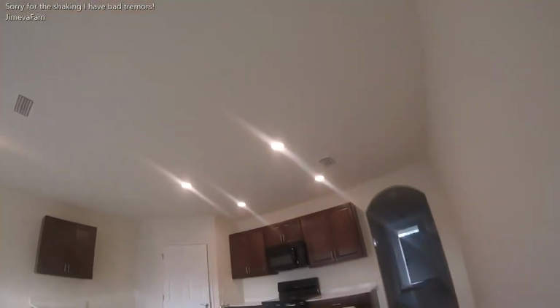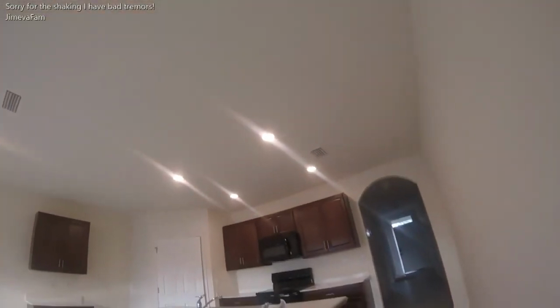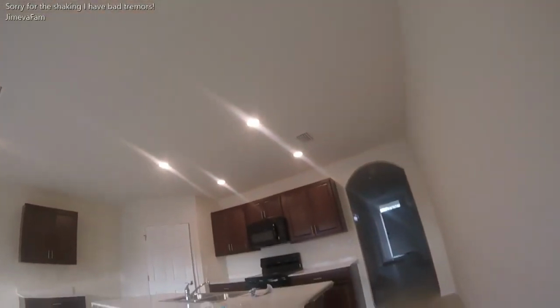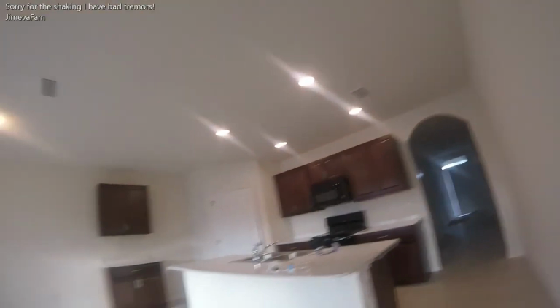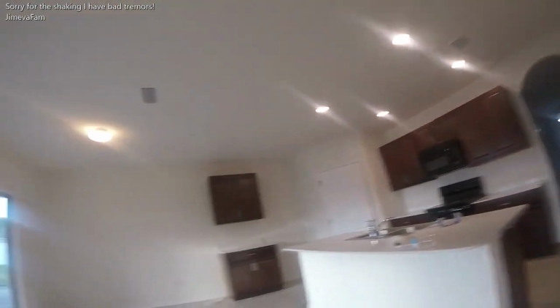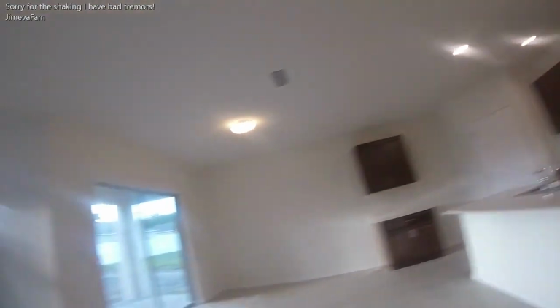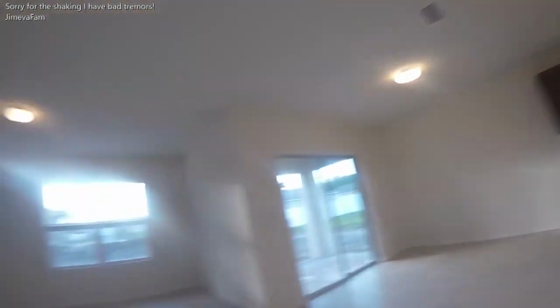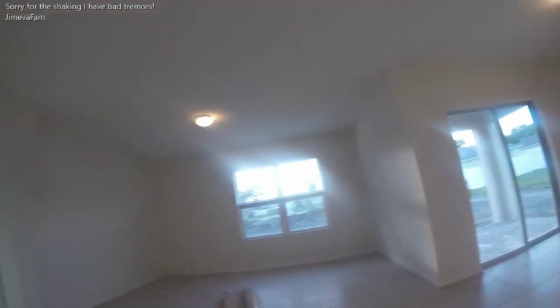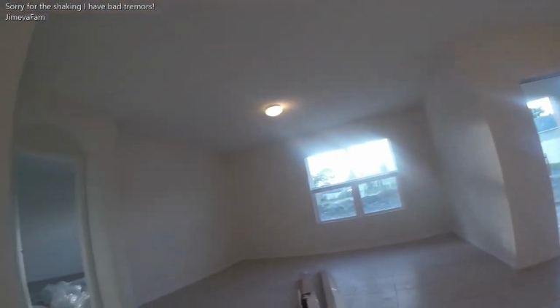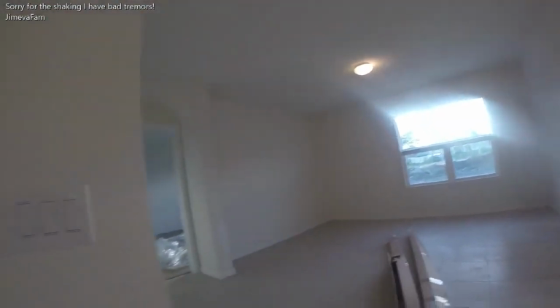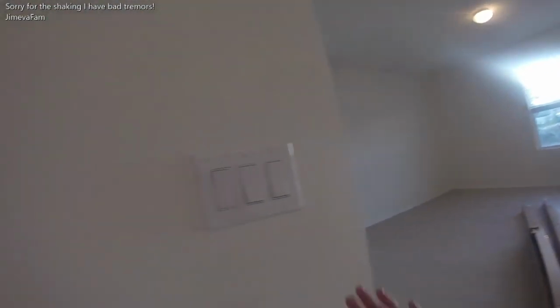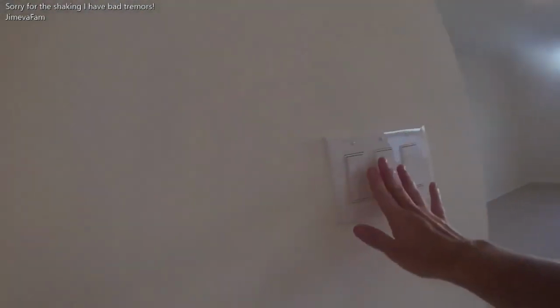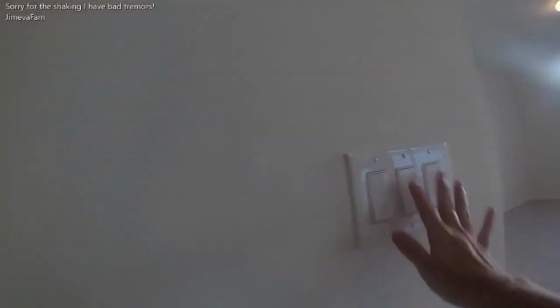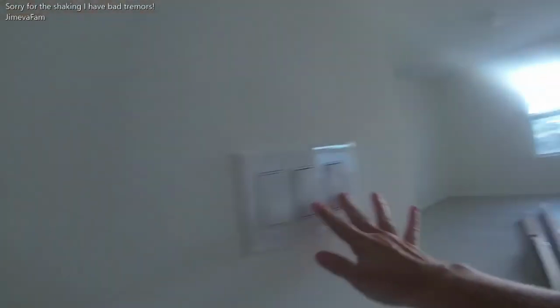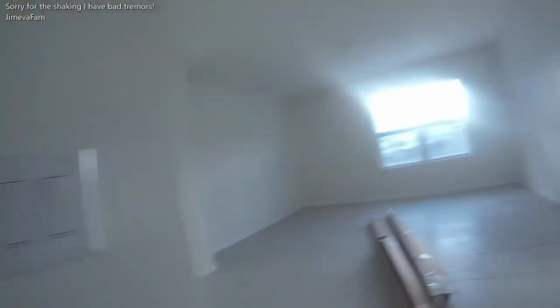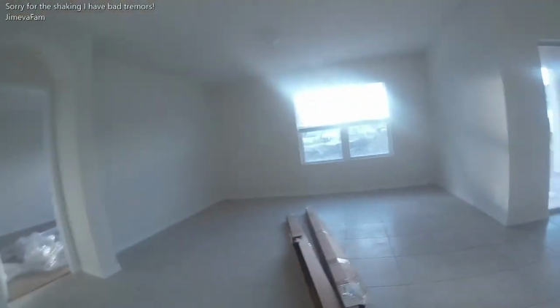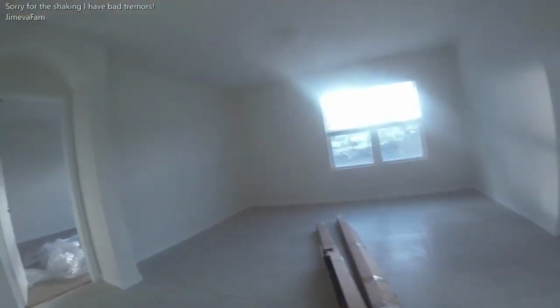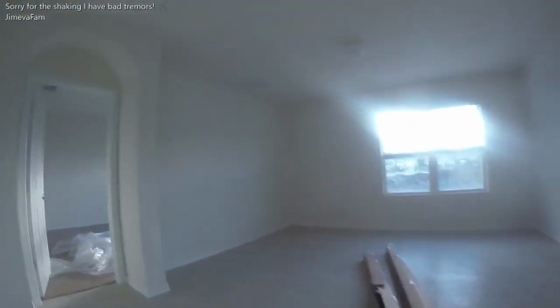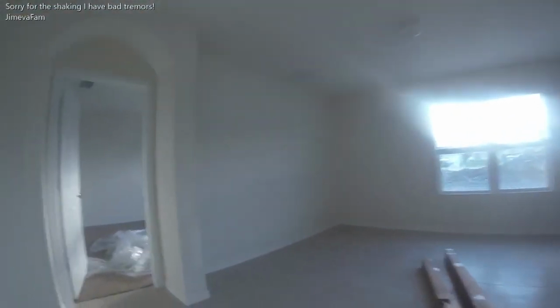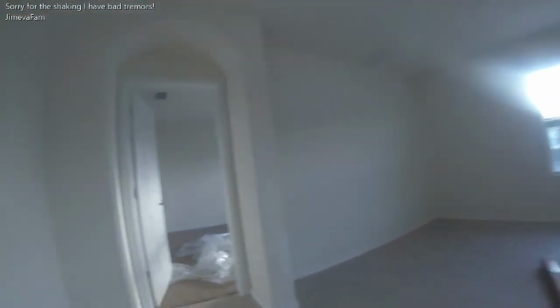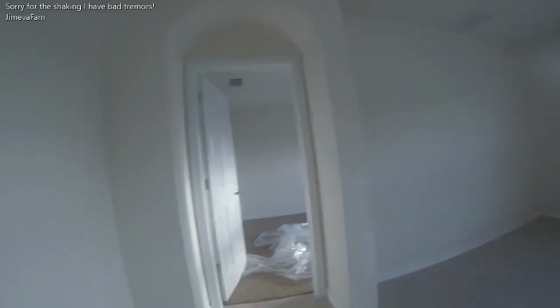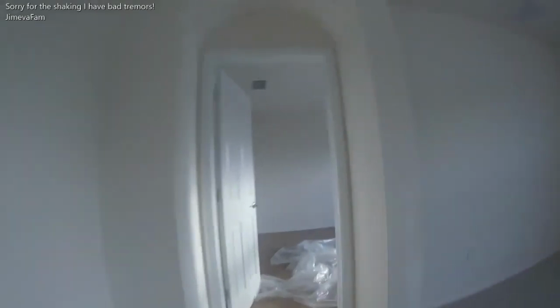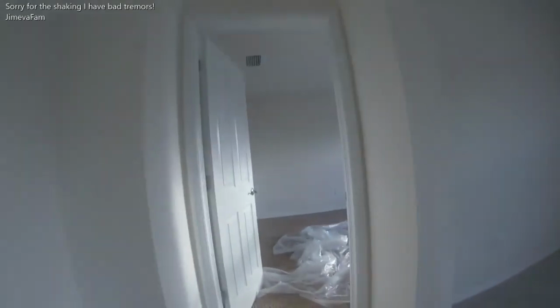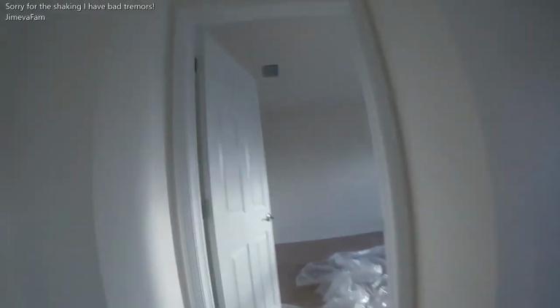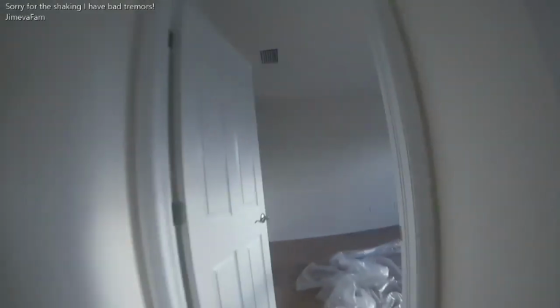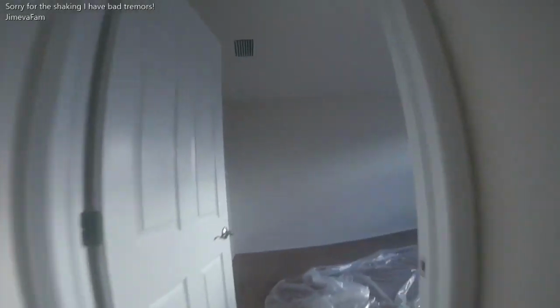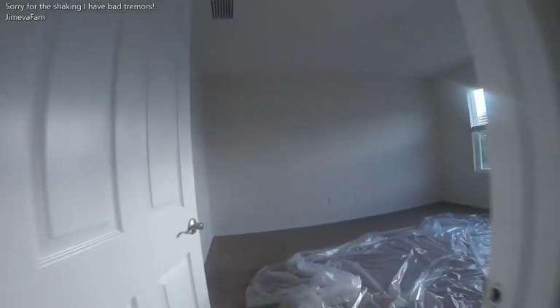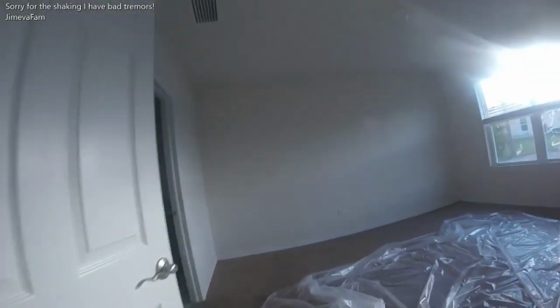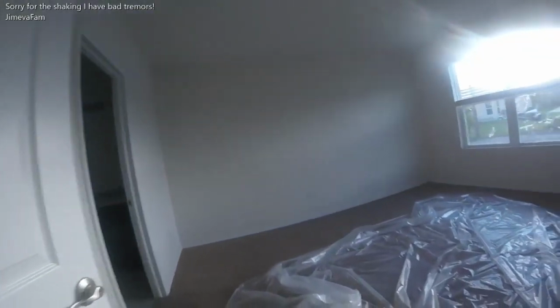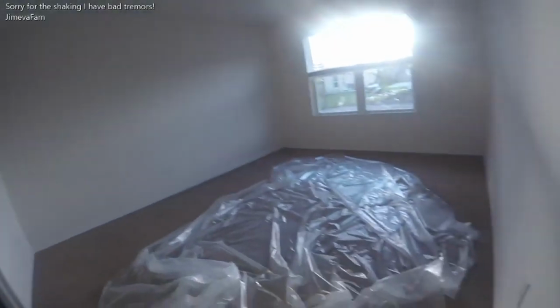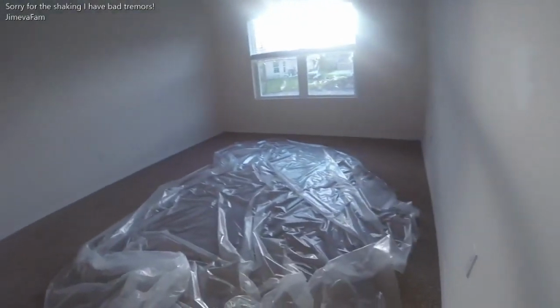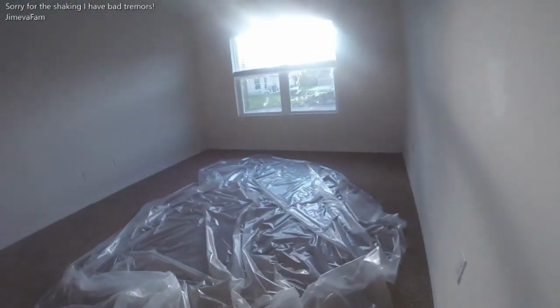Lights off. We have power here now. This is the master.